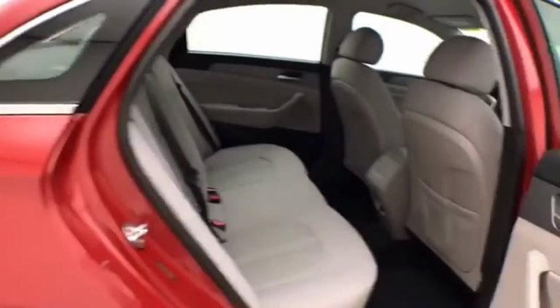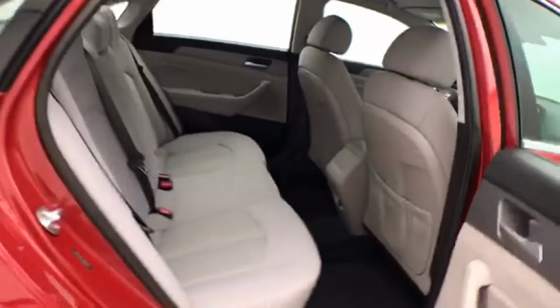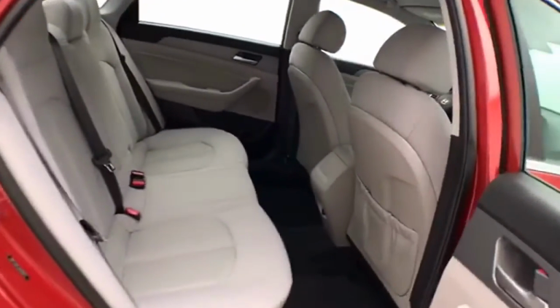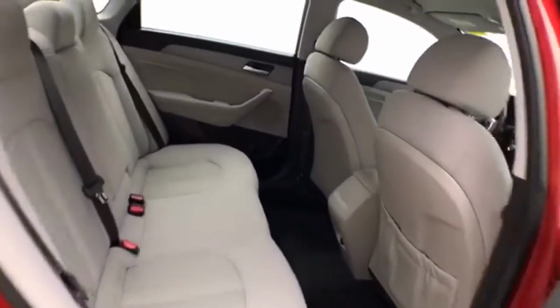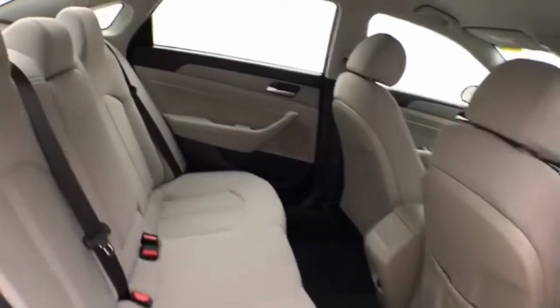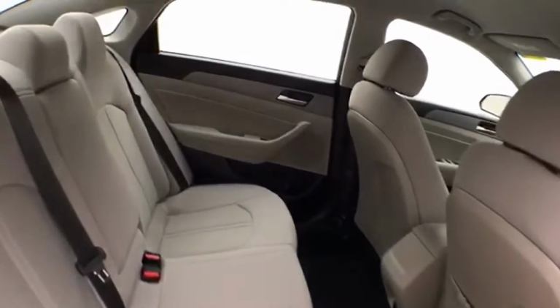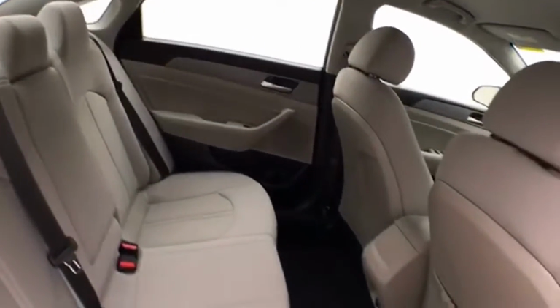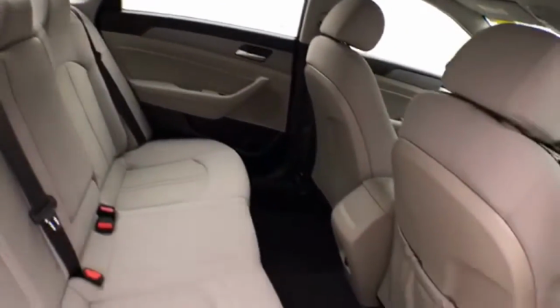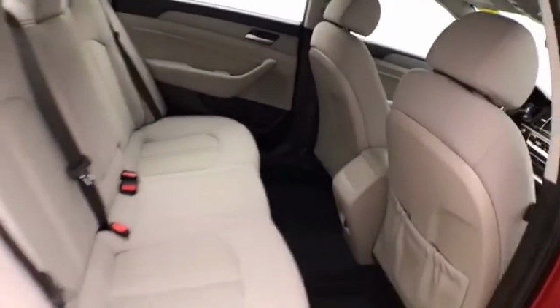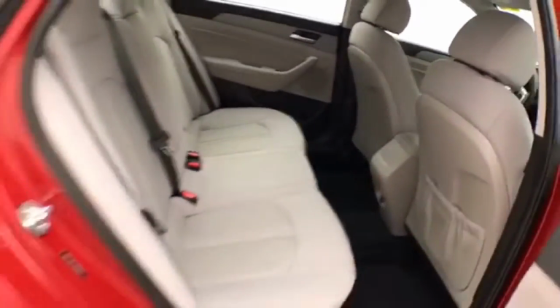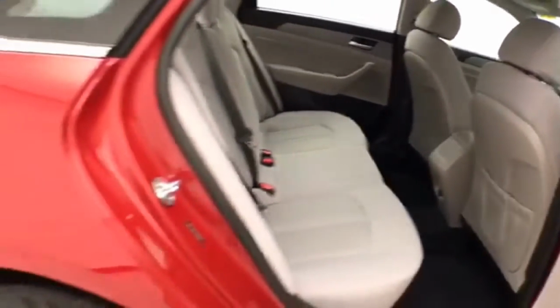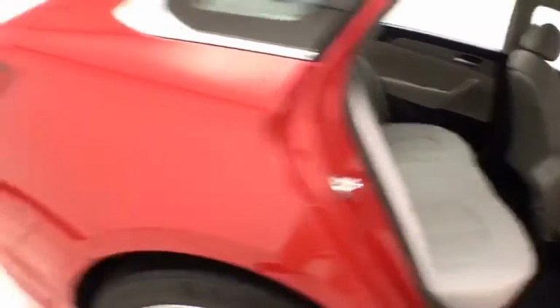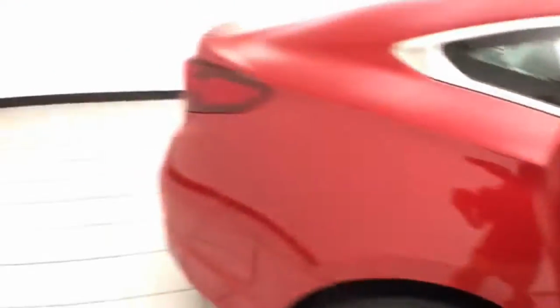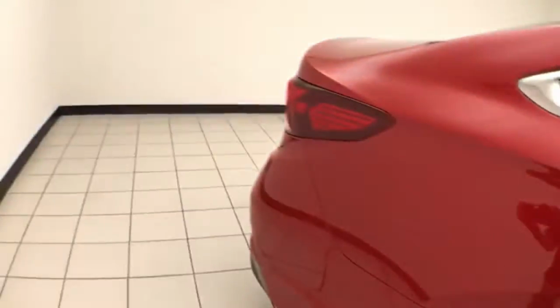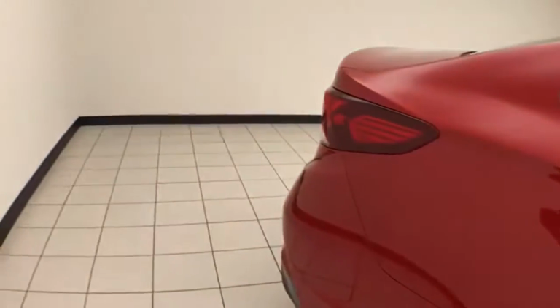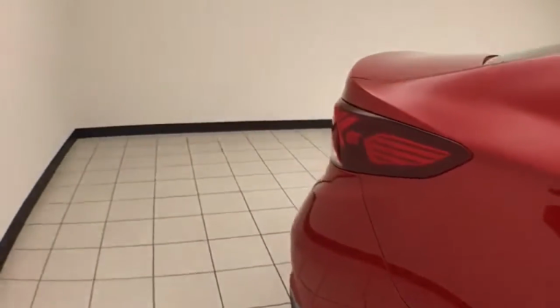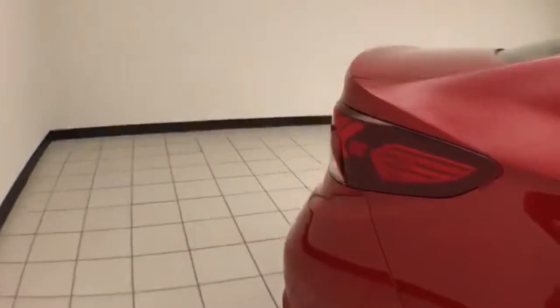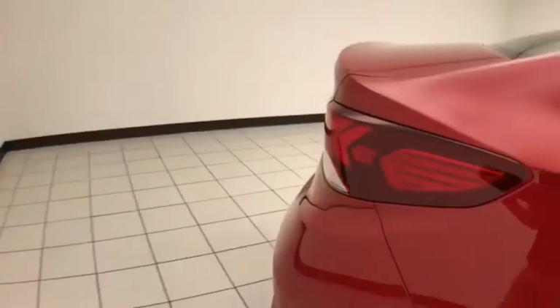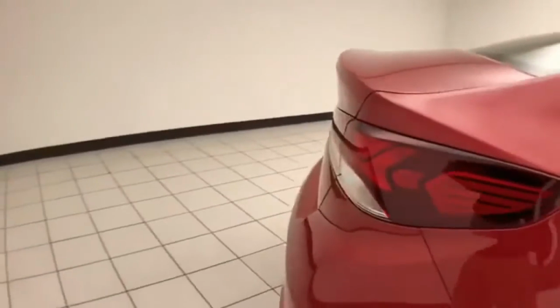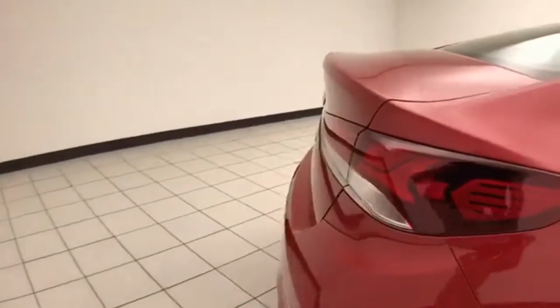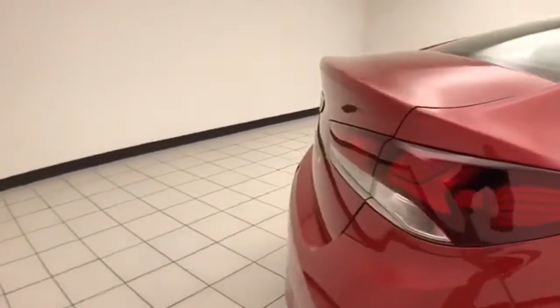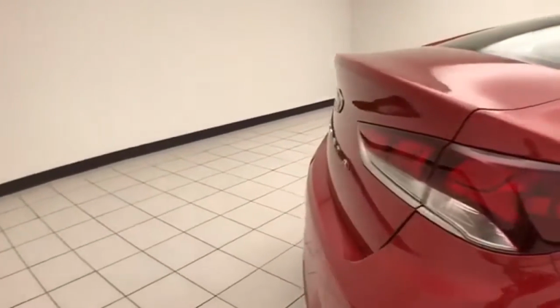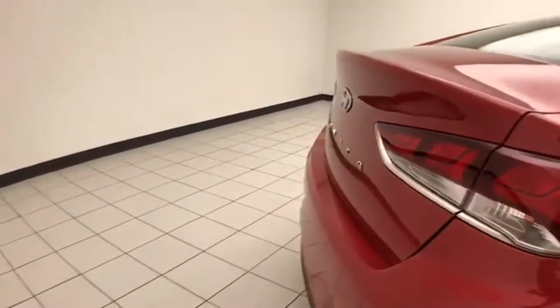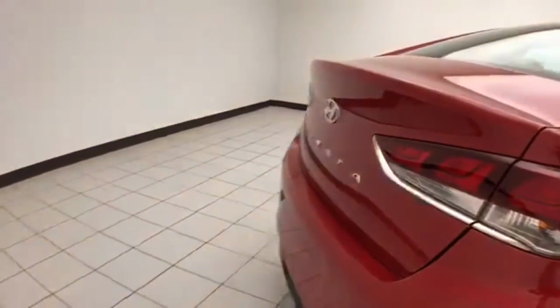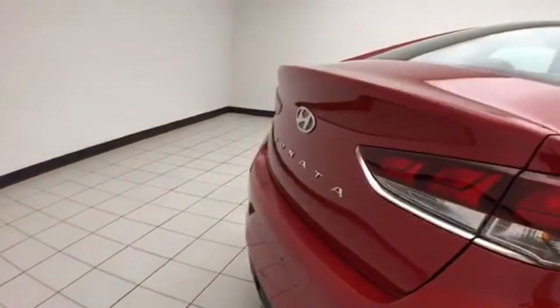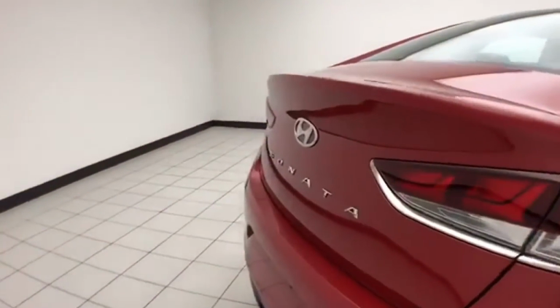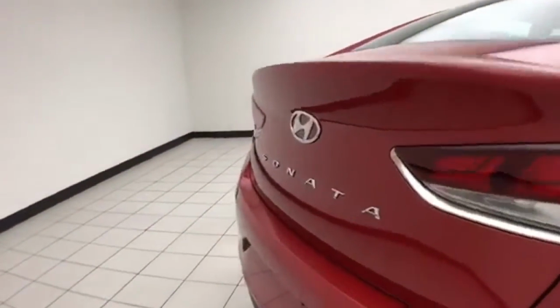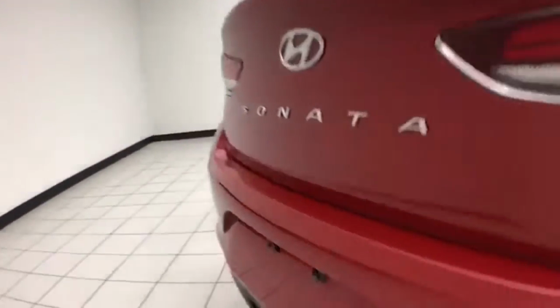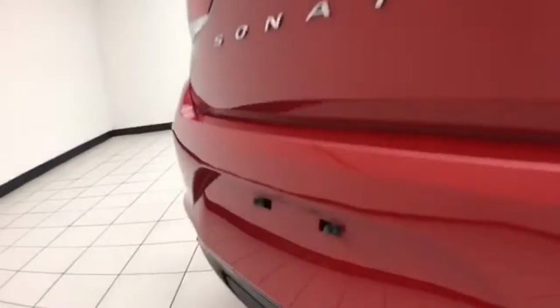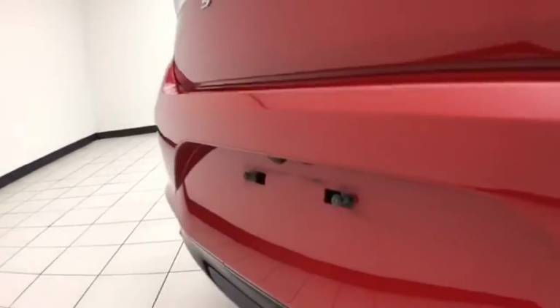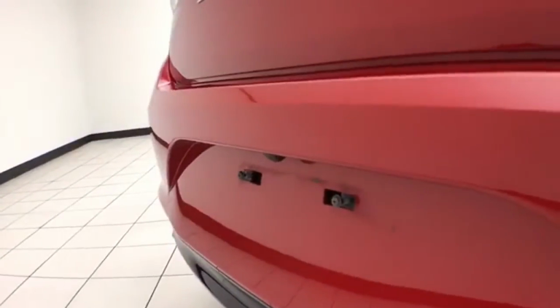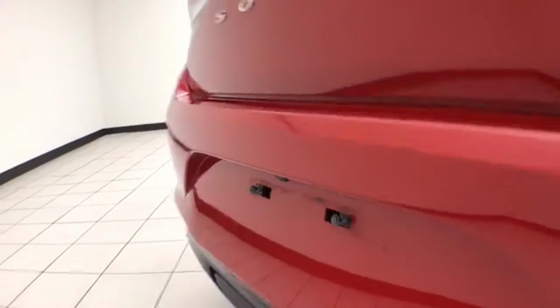Seats five with a cloth interior. There's lots of legroom for the rear passengers. Advanced safety features include blind spot monitoring with cross-traffic detection along with a backup camera.